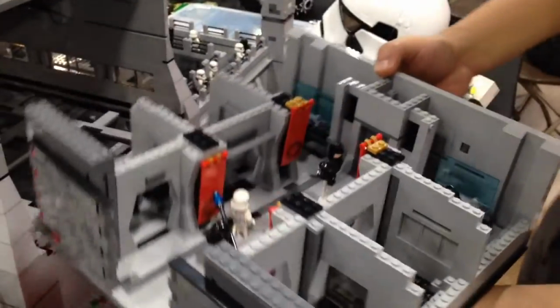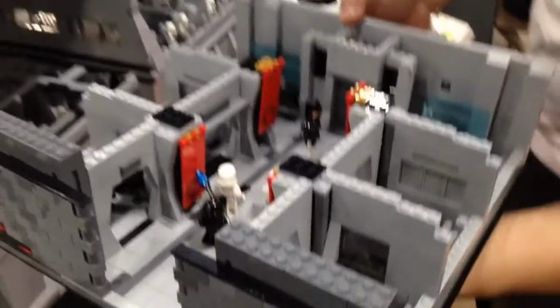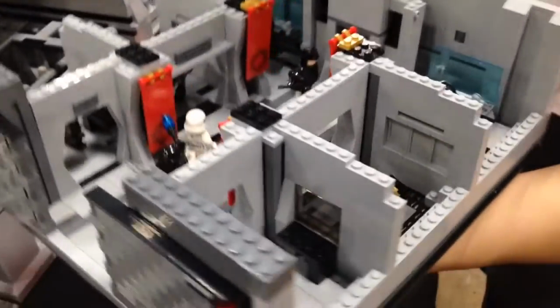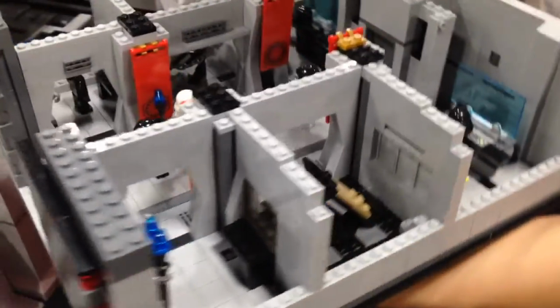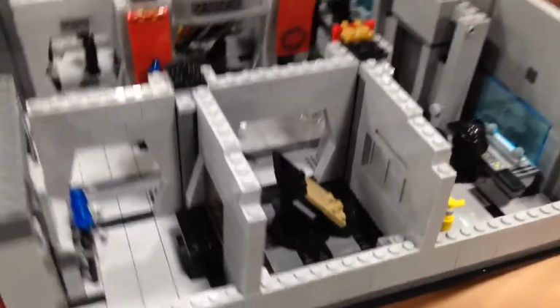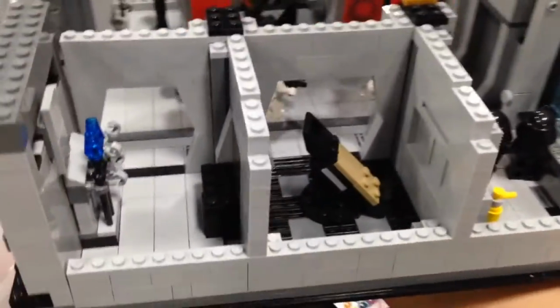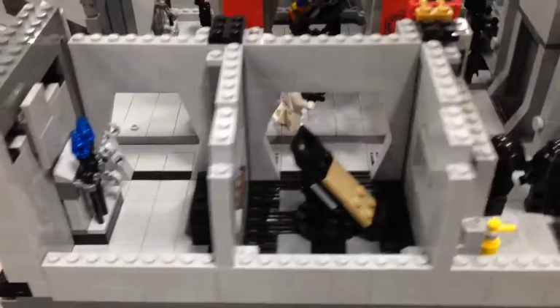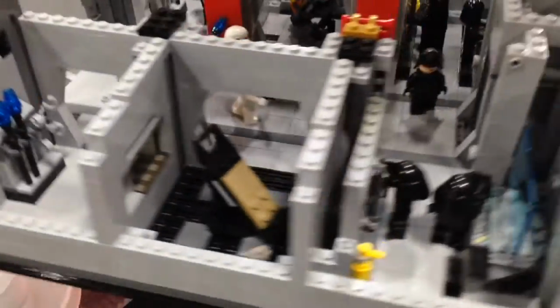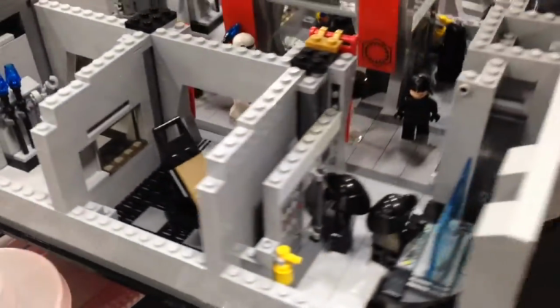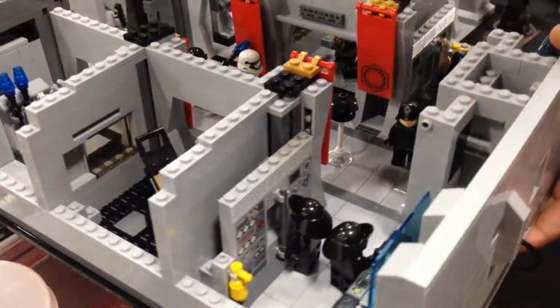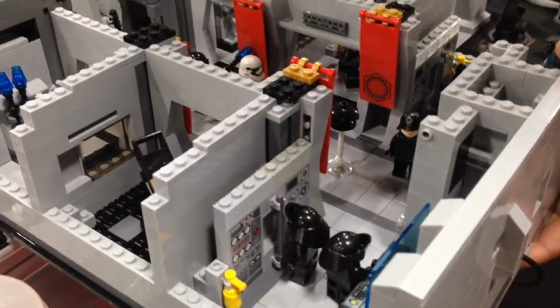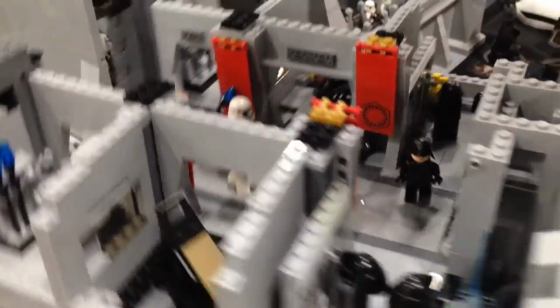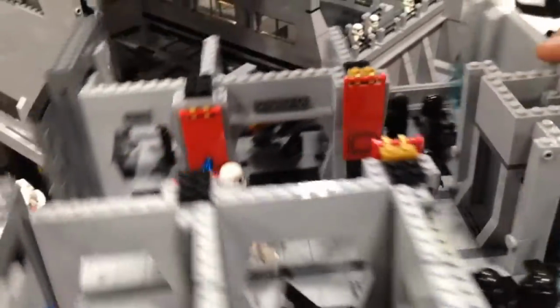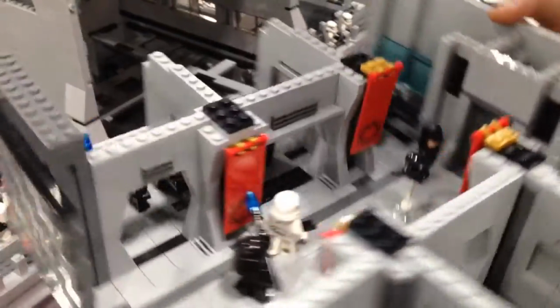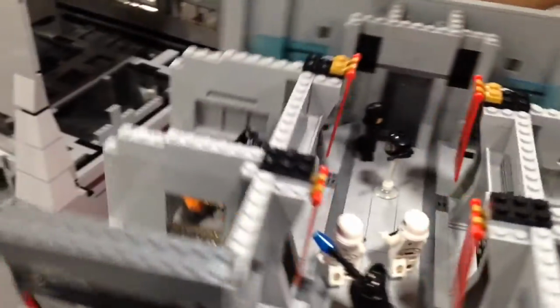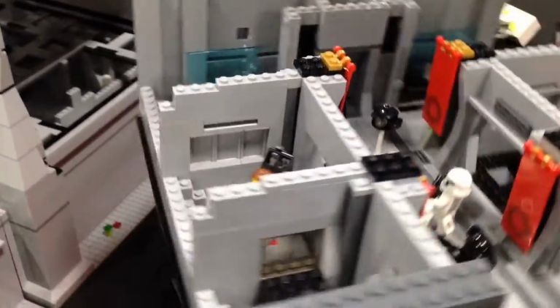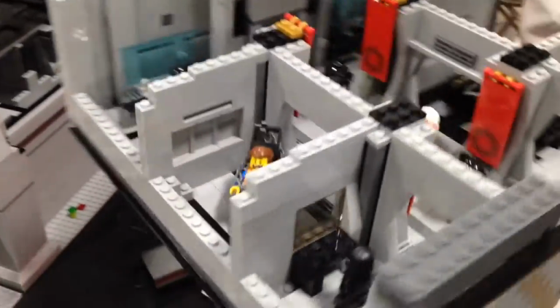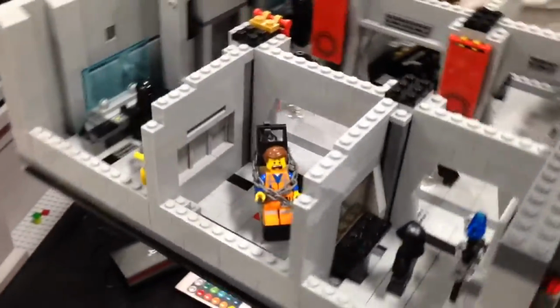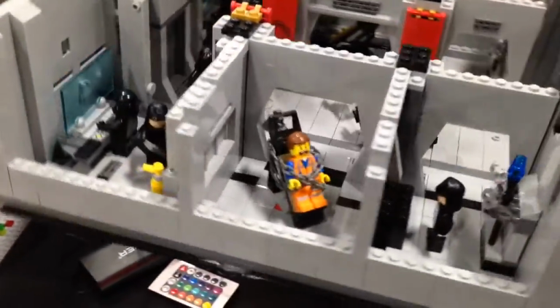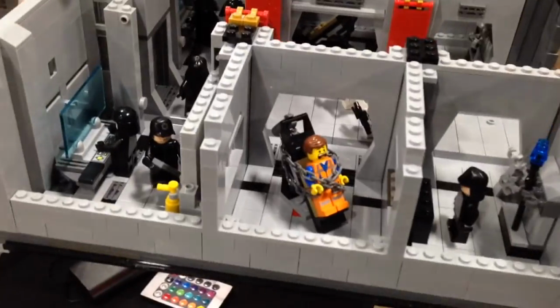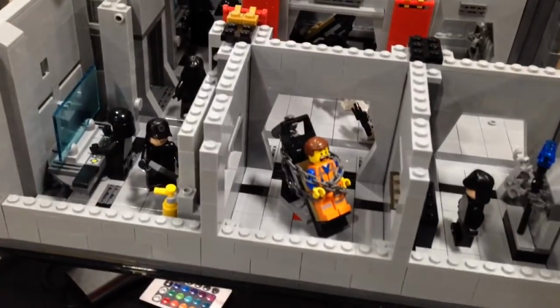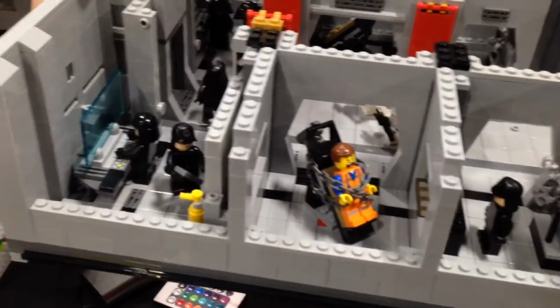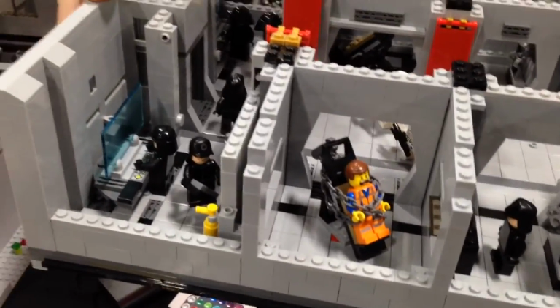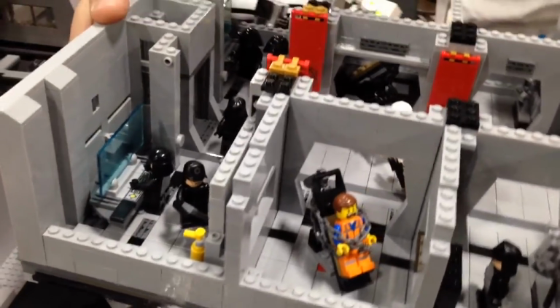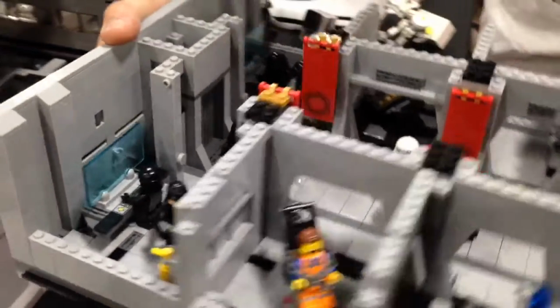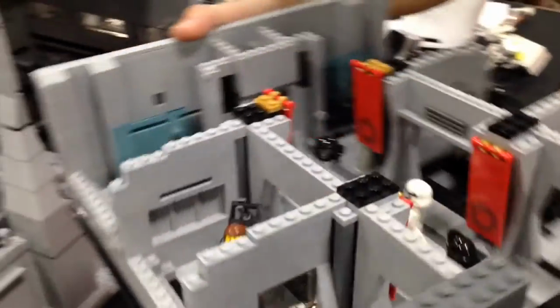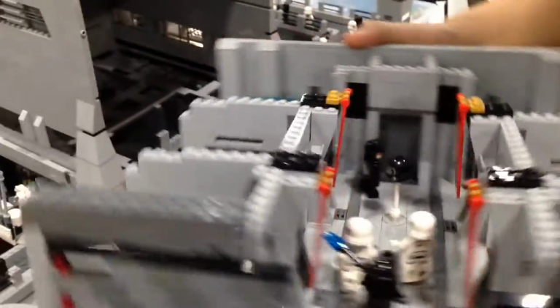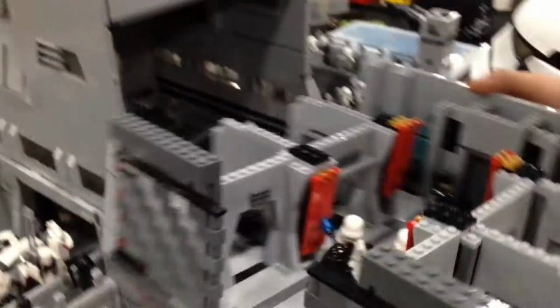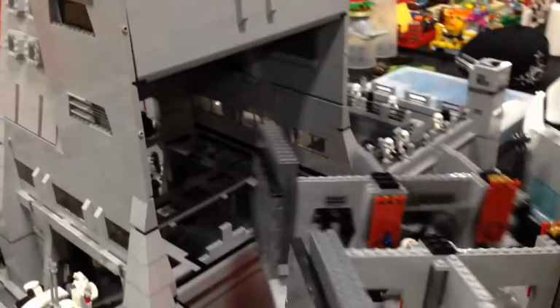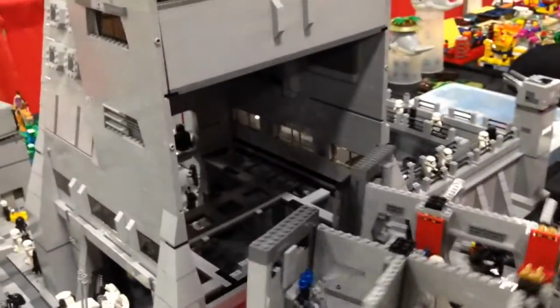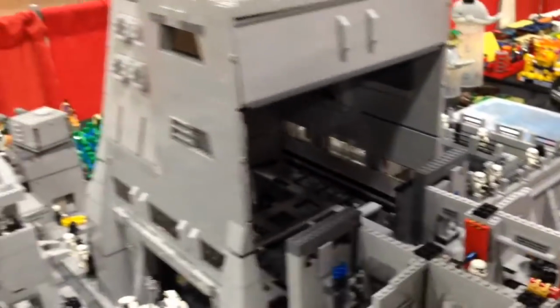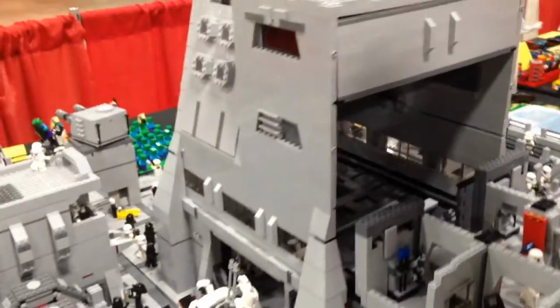Over here we have the interrogation chambers and other control ports. And over here, just for fun, is Emmett. That's crazy. And everything slides out, so it's awesome.